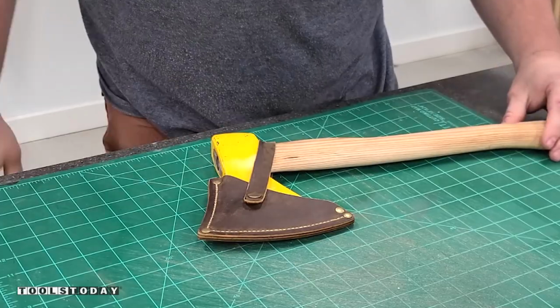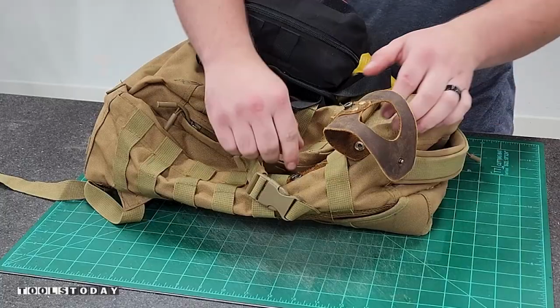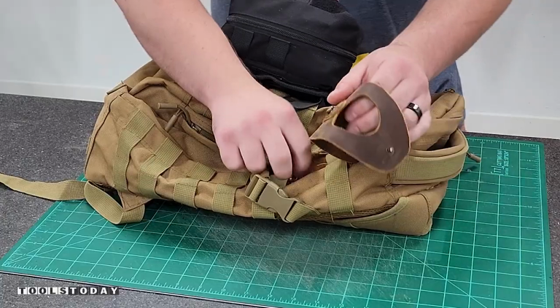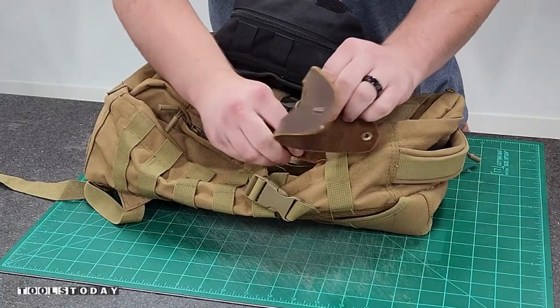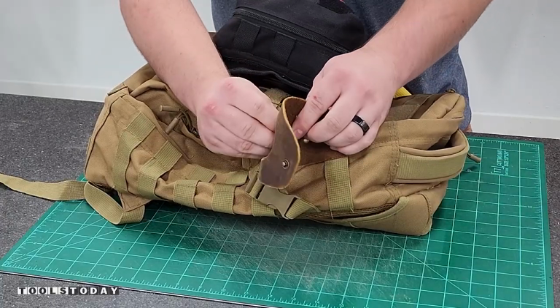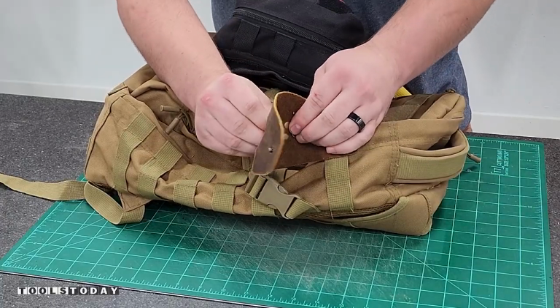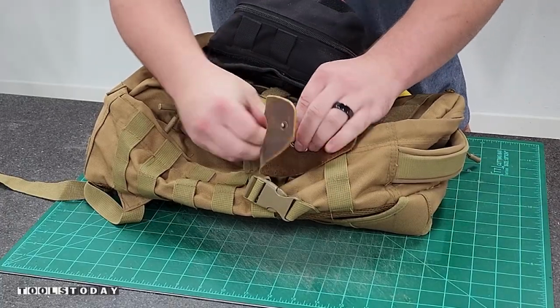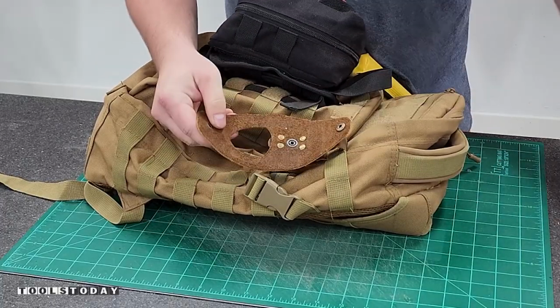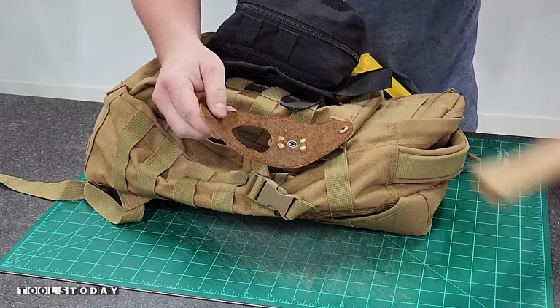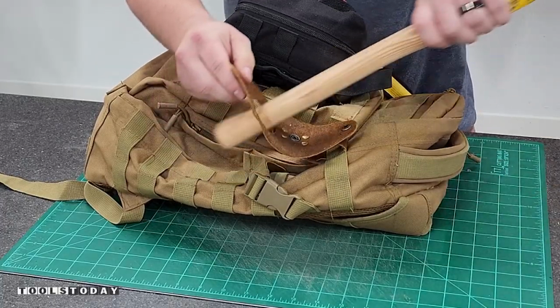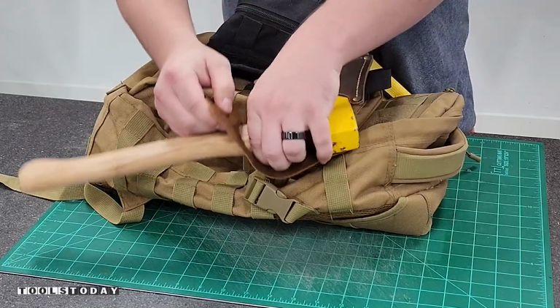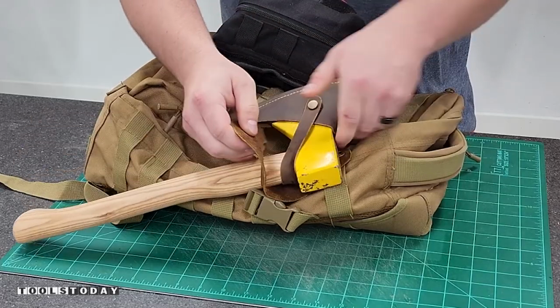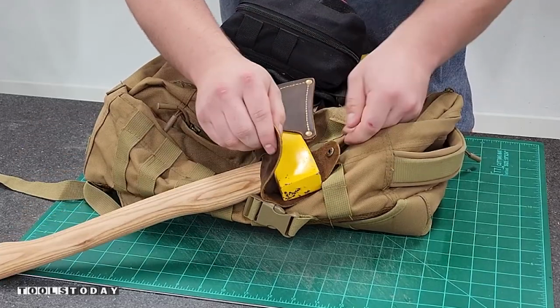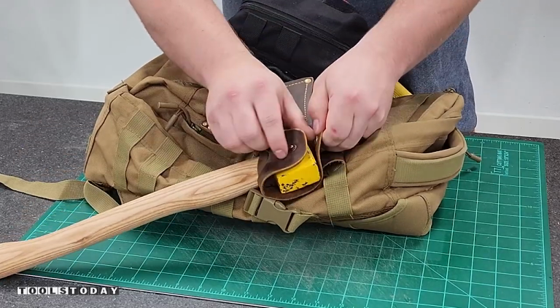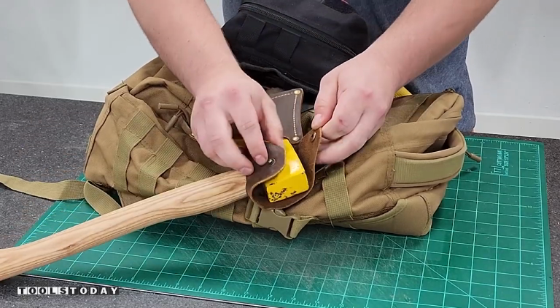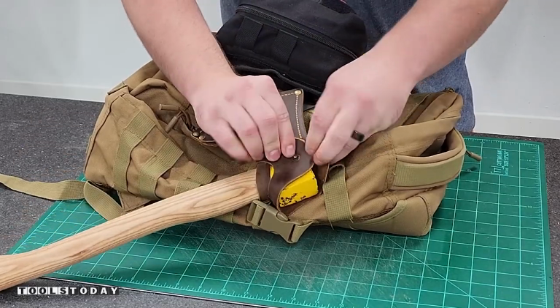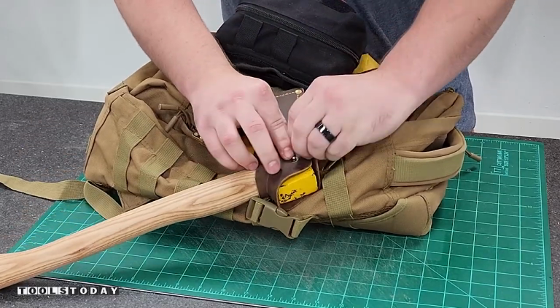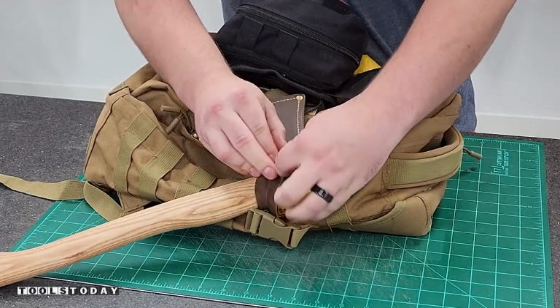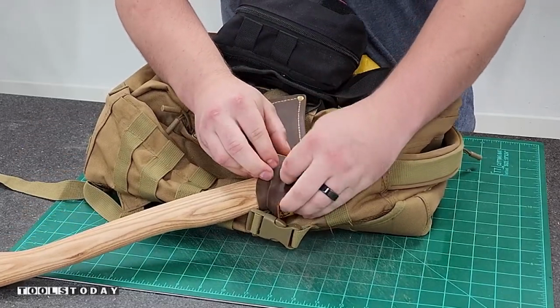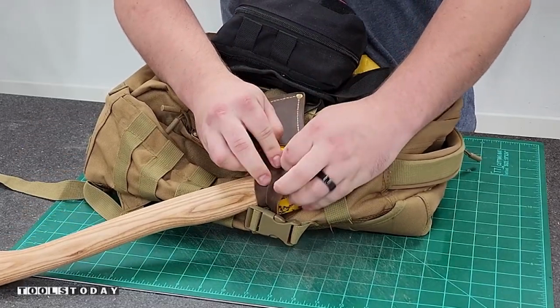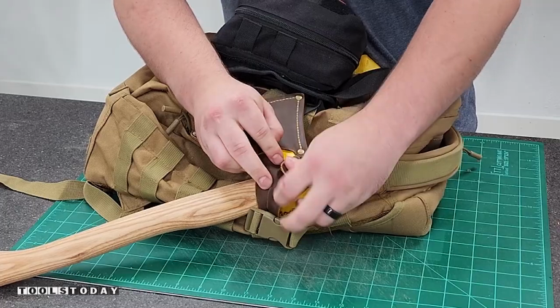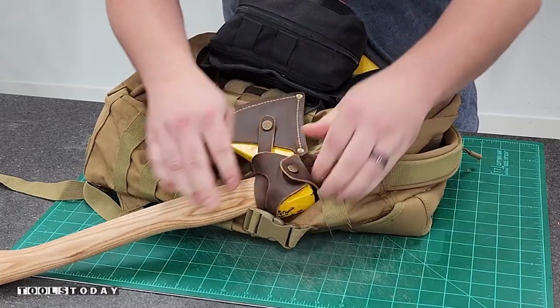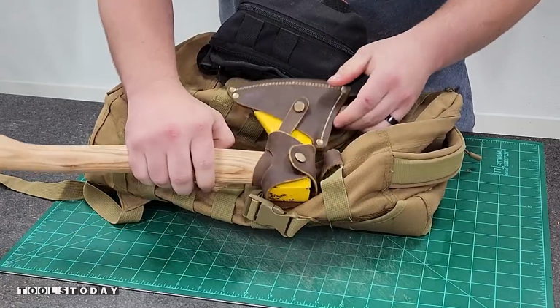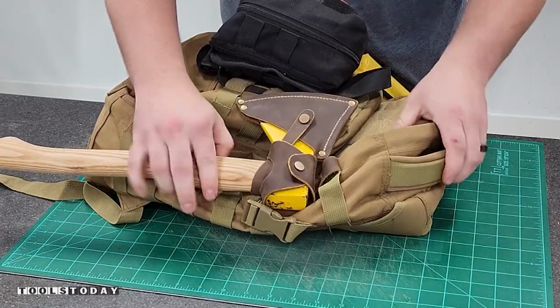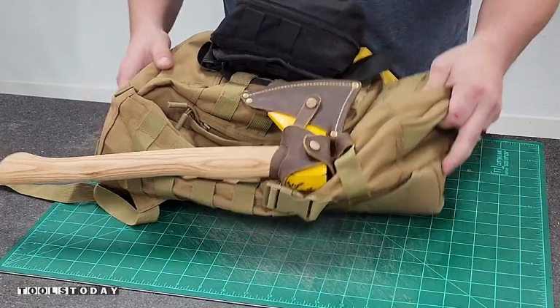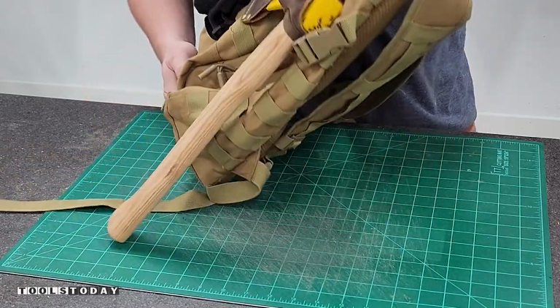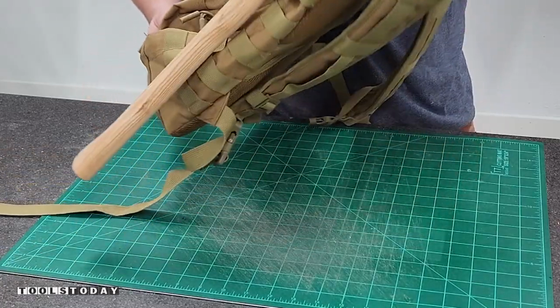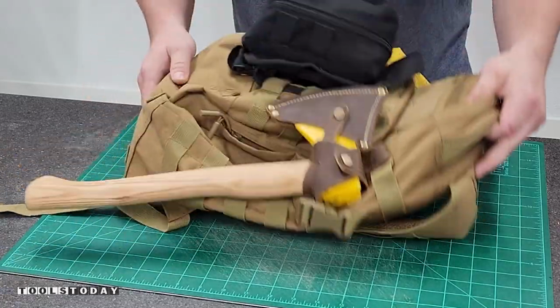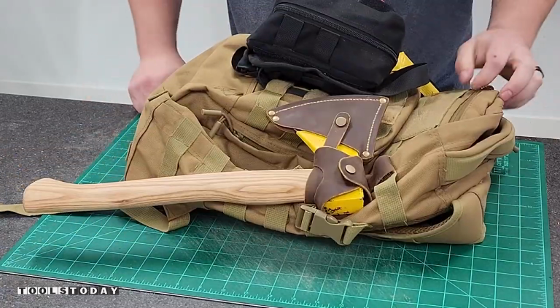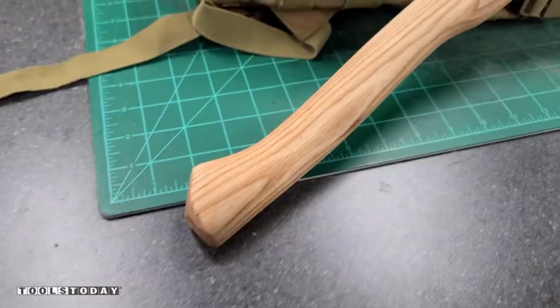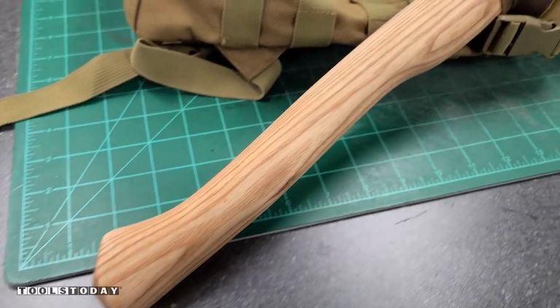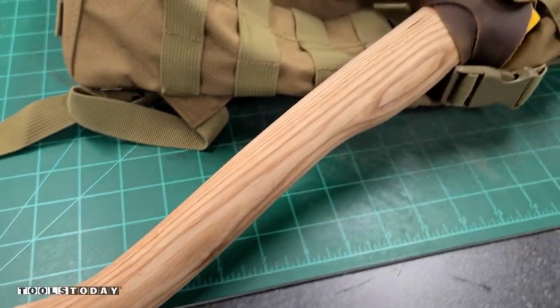This is definitely something that I will use quite a bit. You can see how it snaps onto my backpack here and then I'm able to have everything all held in place. I have easy access because usually when I get somewhere that I'm going to be working in the woods, I hang the backpack up and I have easy access to the hatchet there.